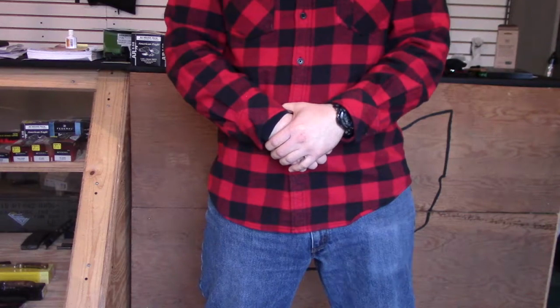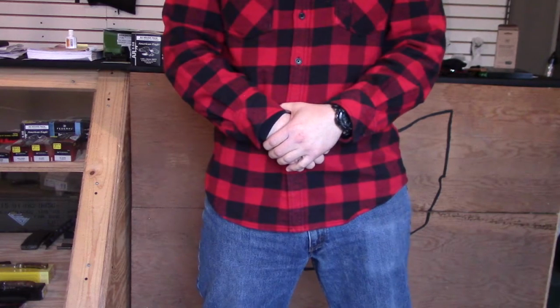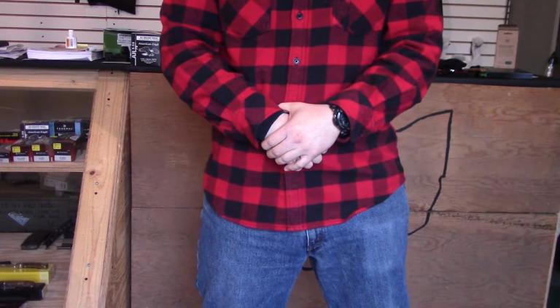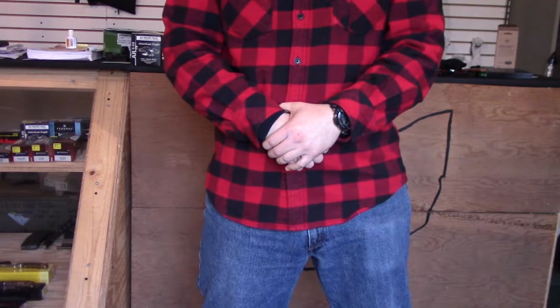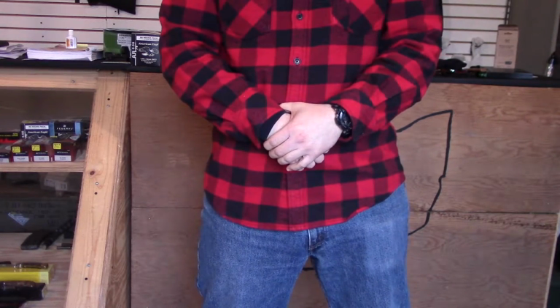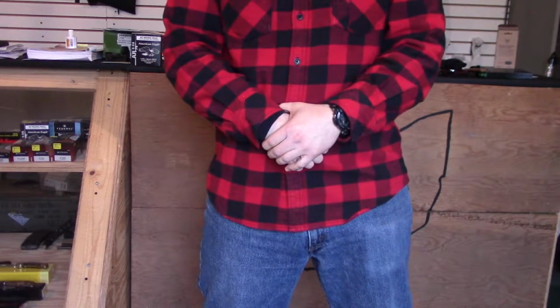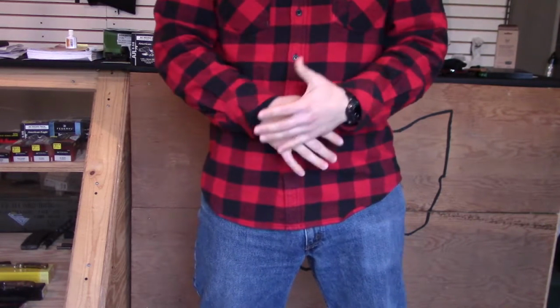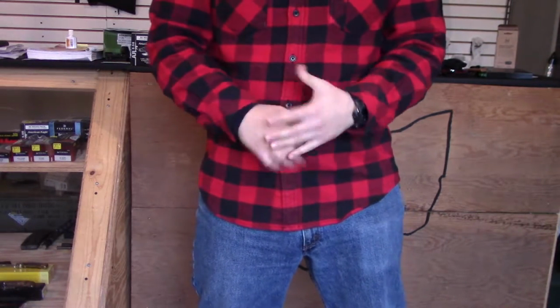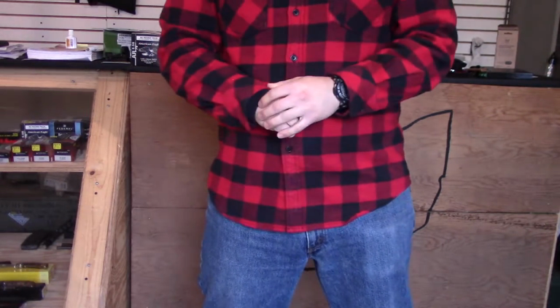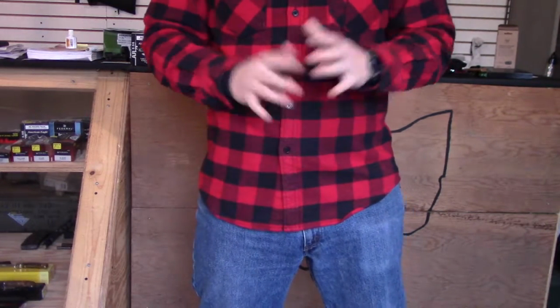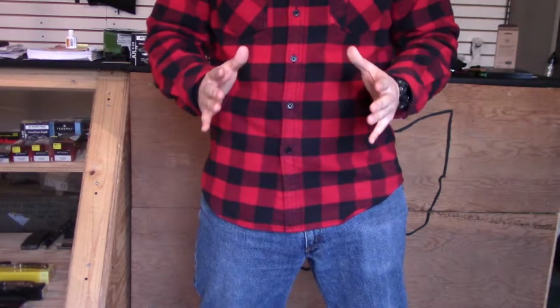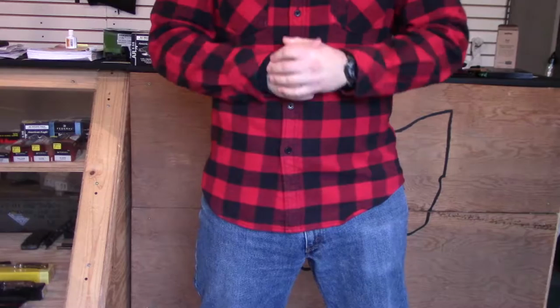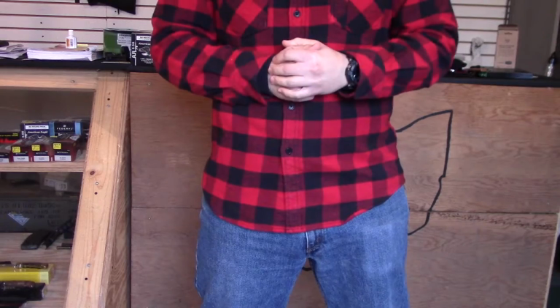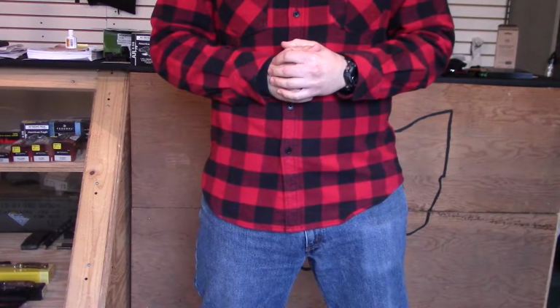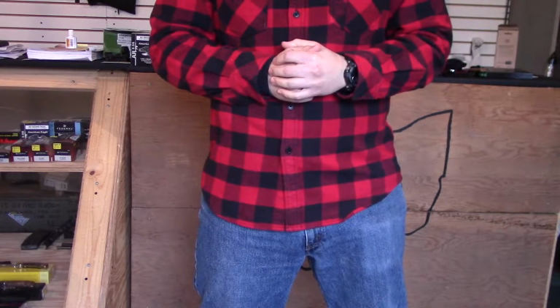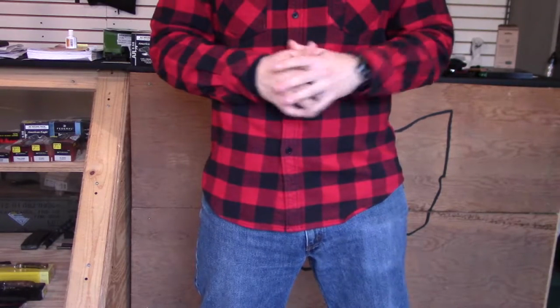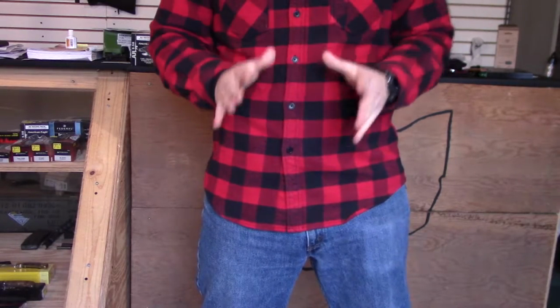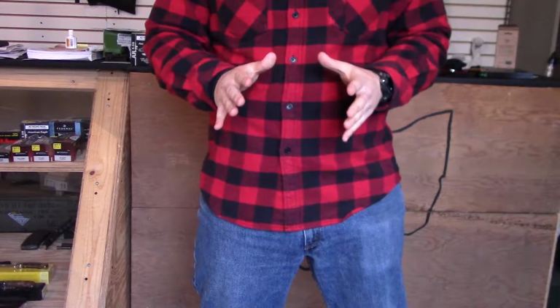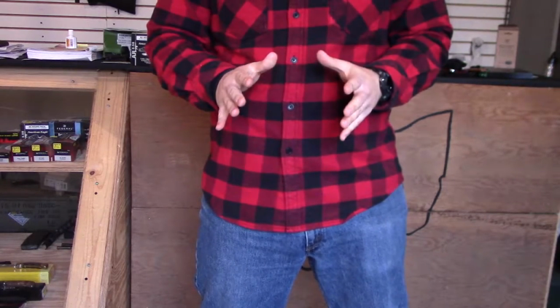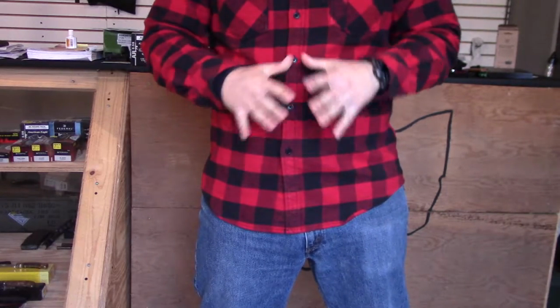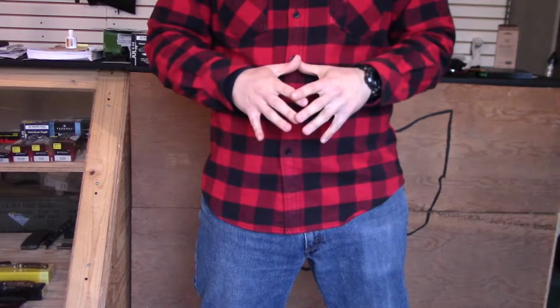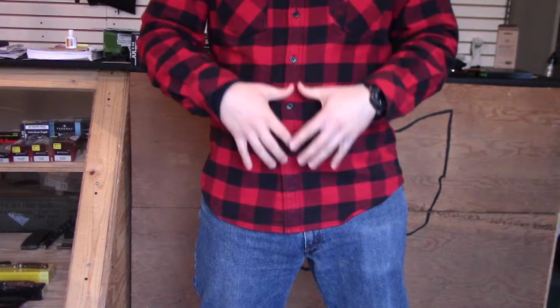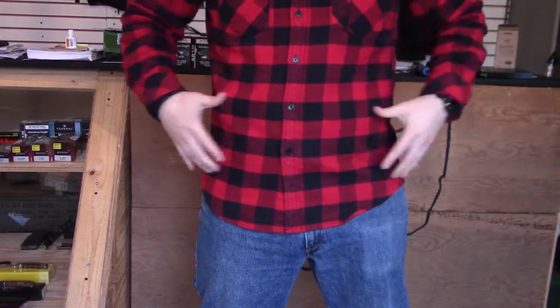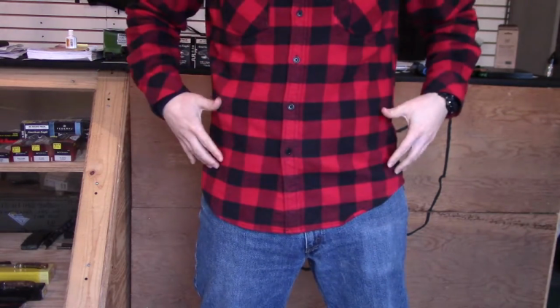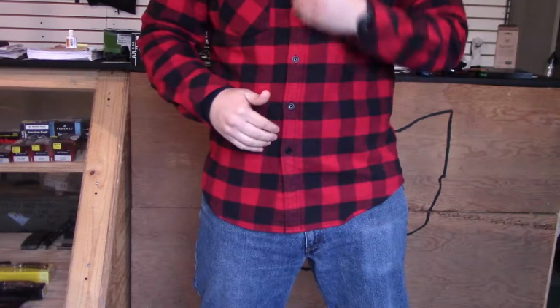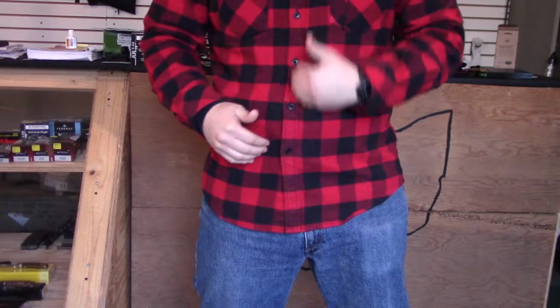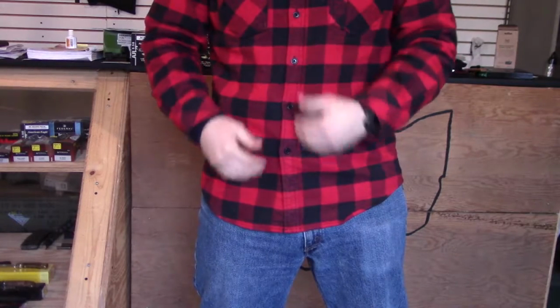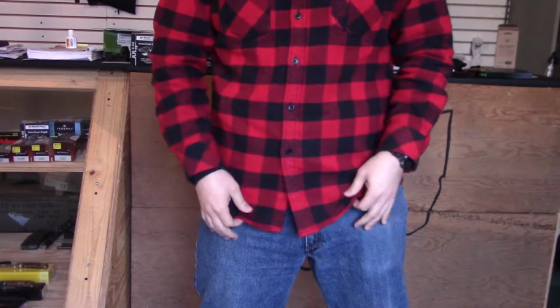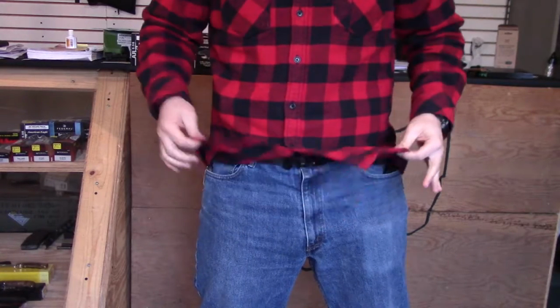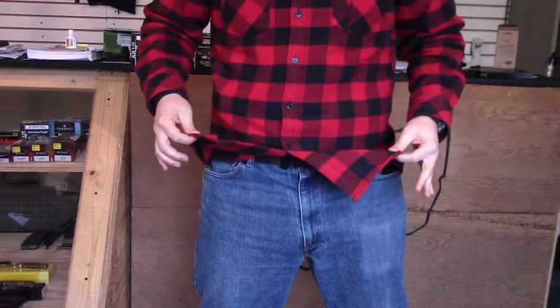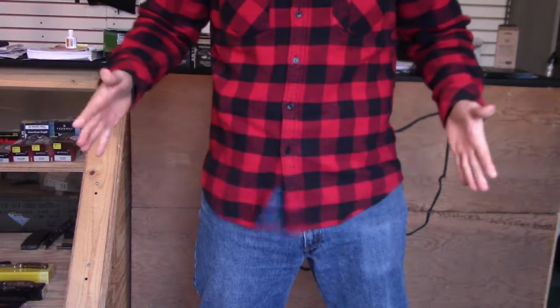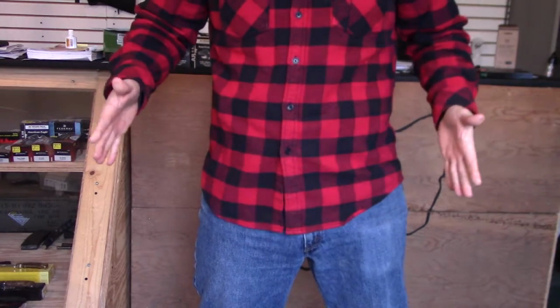Hey folks, how's it going? Matt here from Maple City Firearms. There is a reason you're getting this shot and I will explain that in a few minutes. What I want to talk to you guys today about is concealed carry on your waistline underneath a button-down shirt that is untucked.